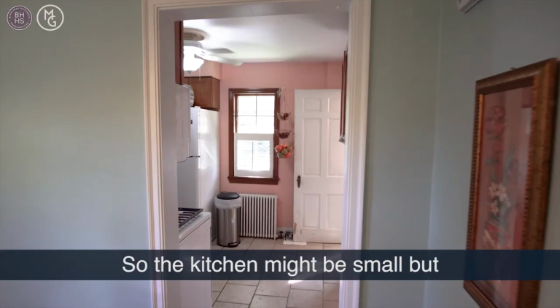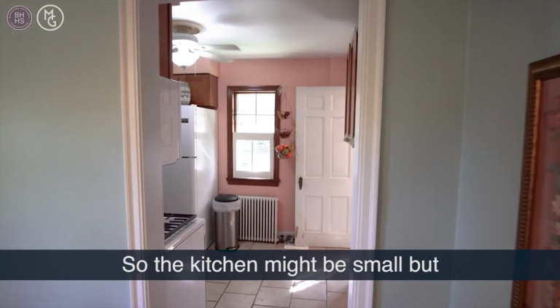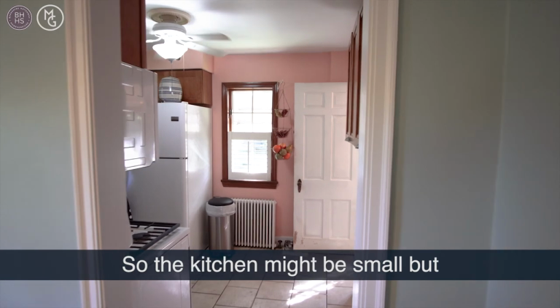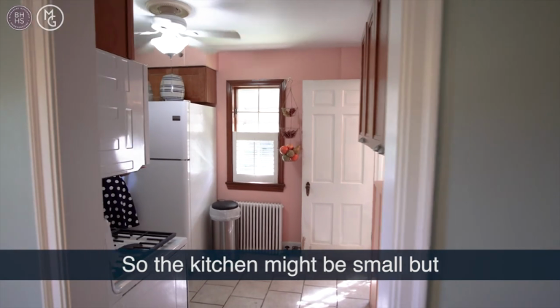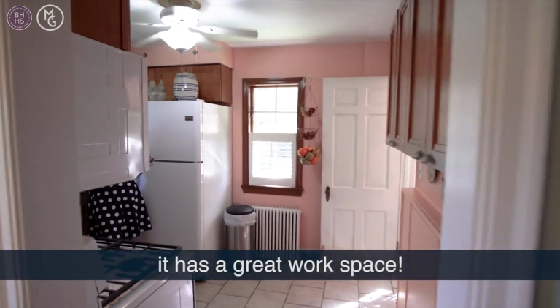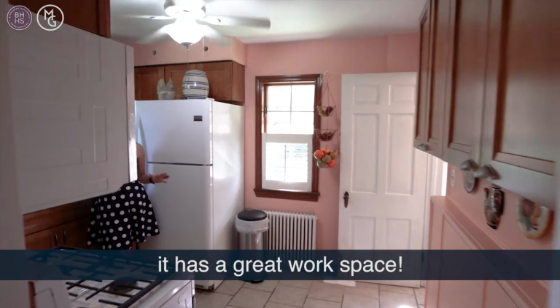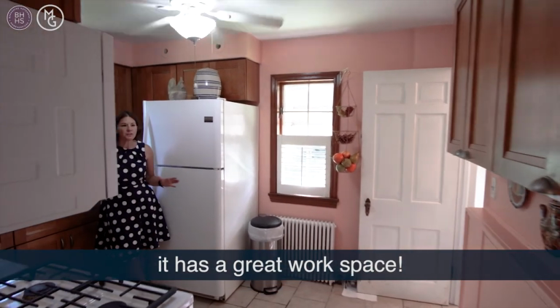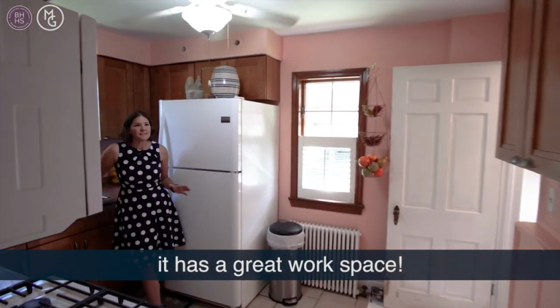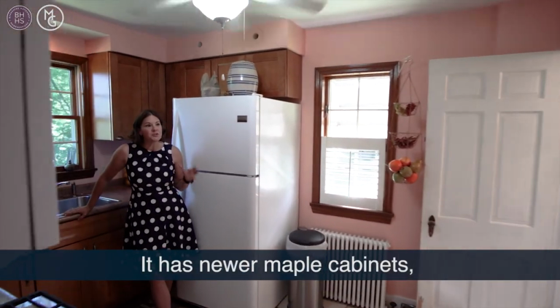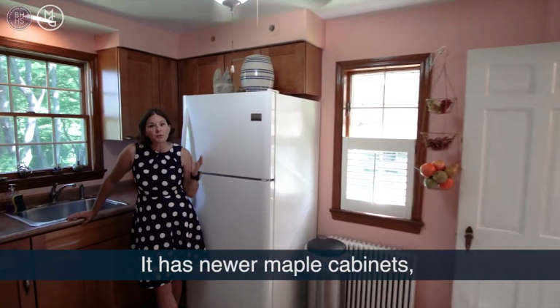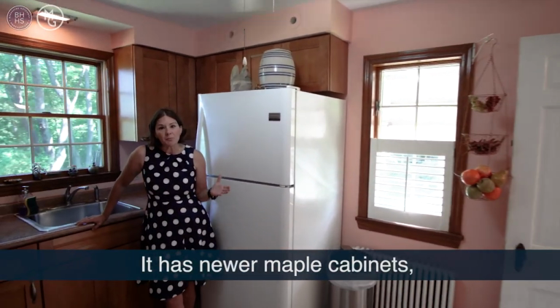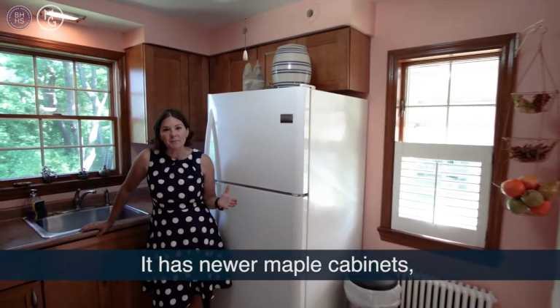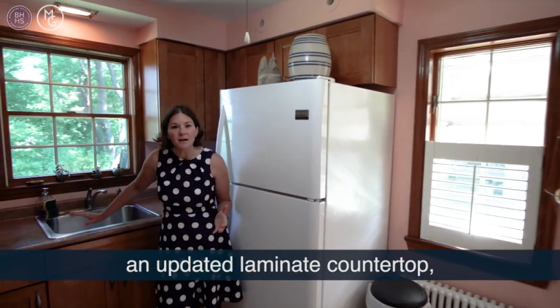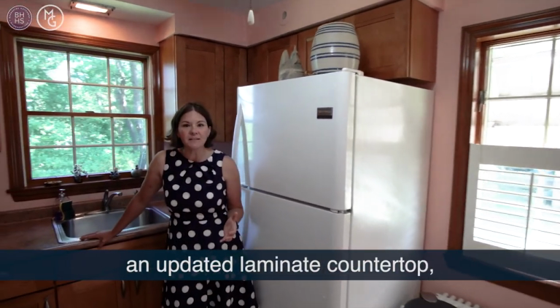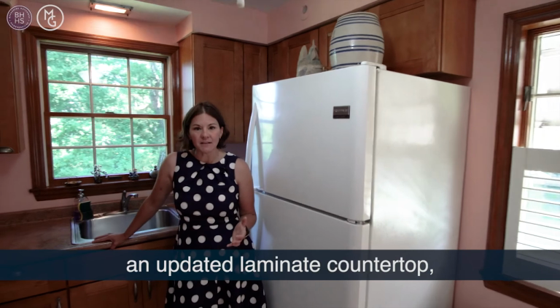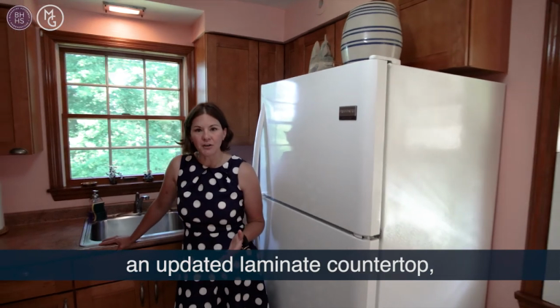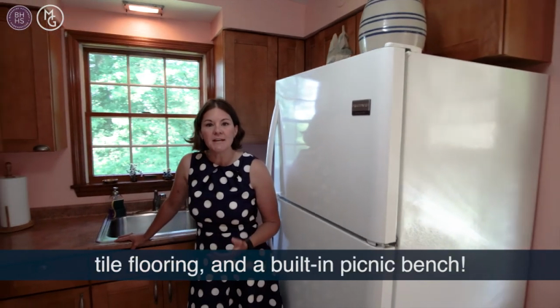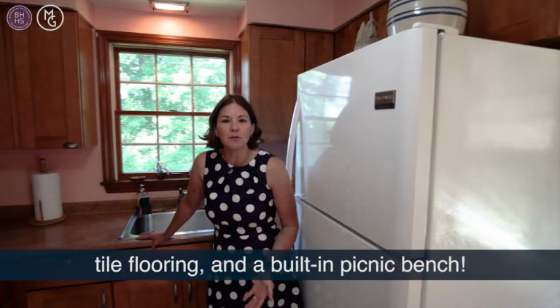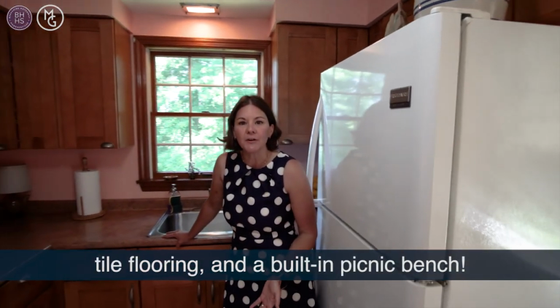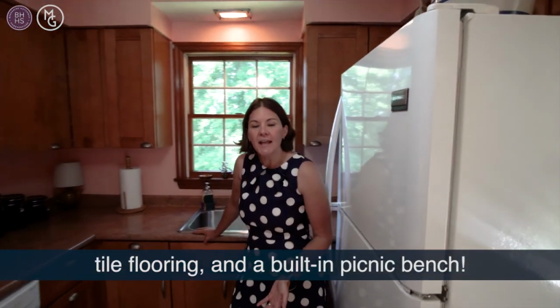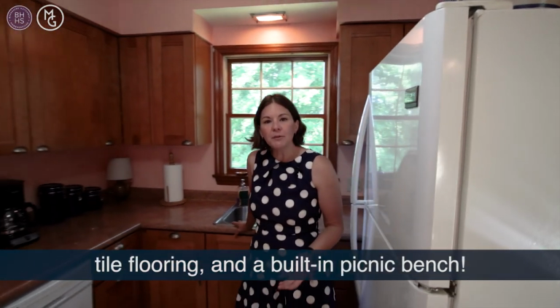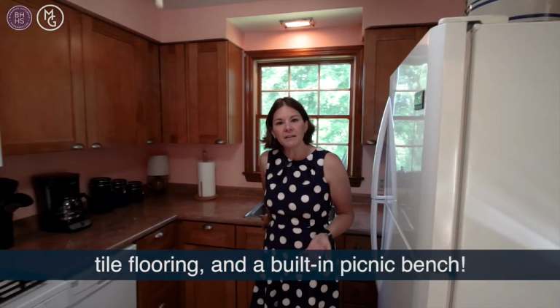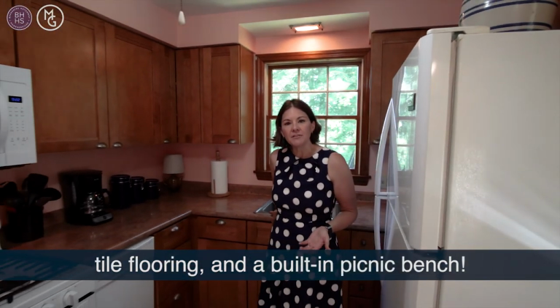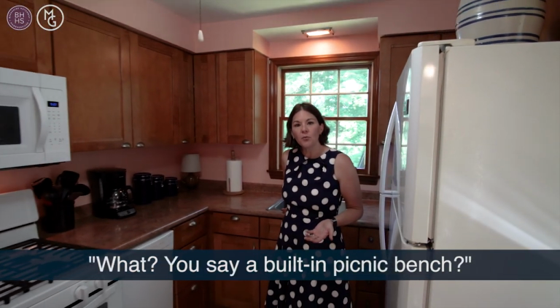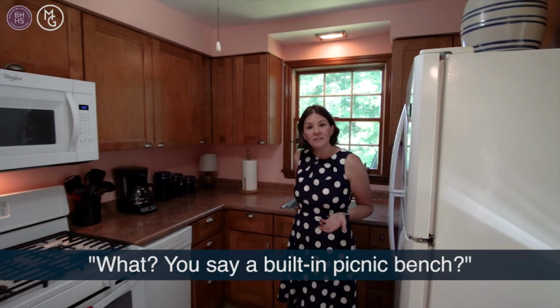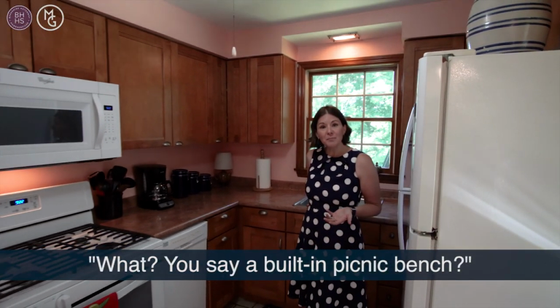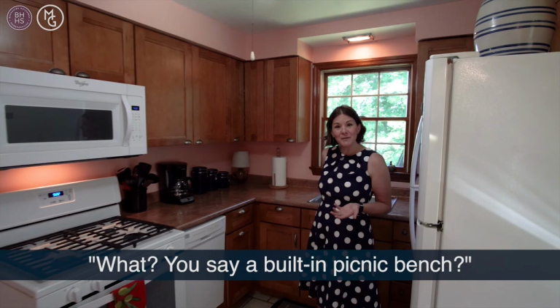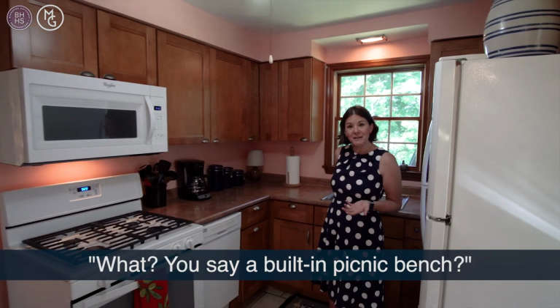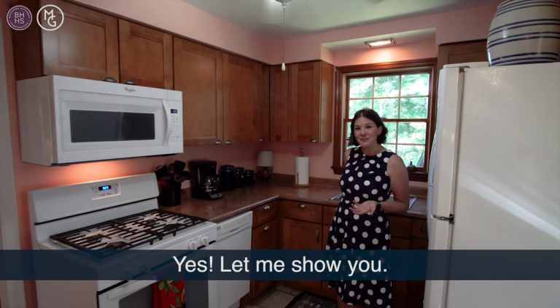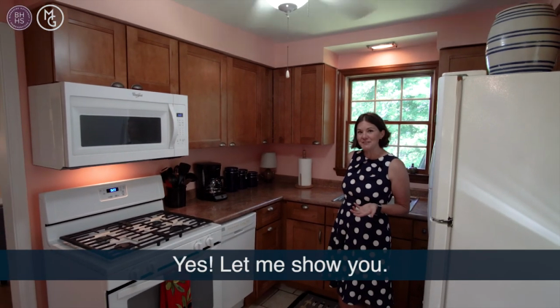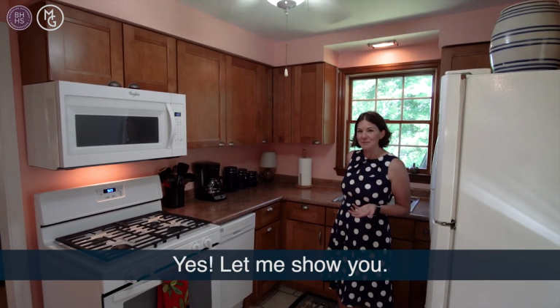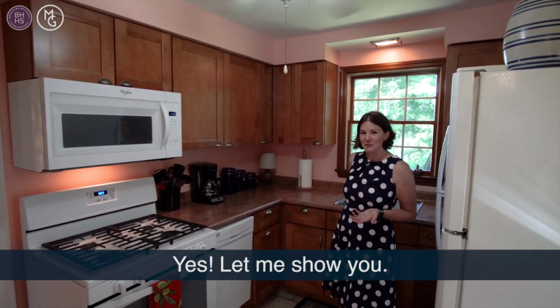So the kitchen might be small, but it has a great workspace. It has newer maple cabinets, updated laminate countertop, tile flooring, and a built-in picnic bench. A built-in picnic bench? Yes, let me show you.